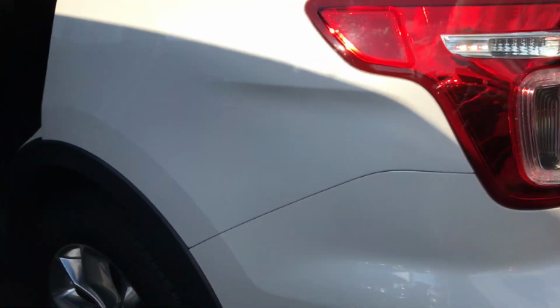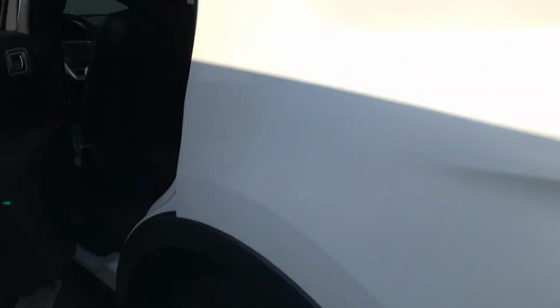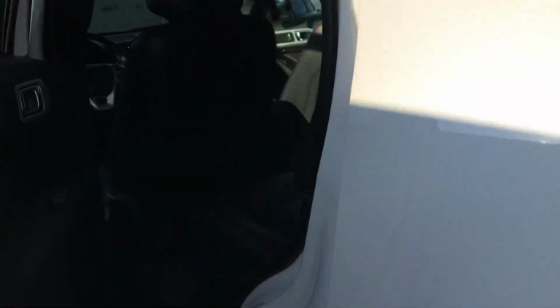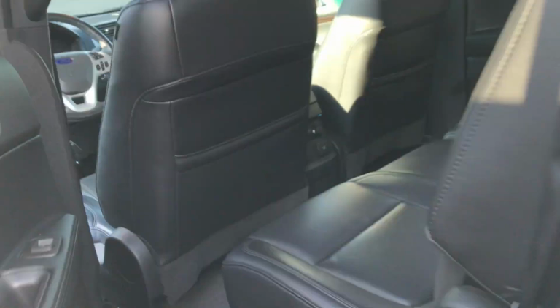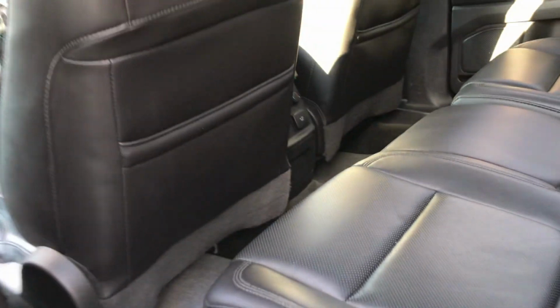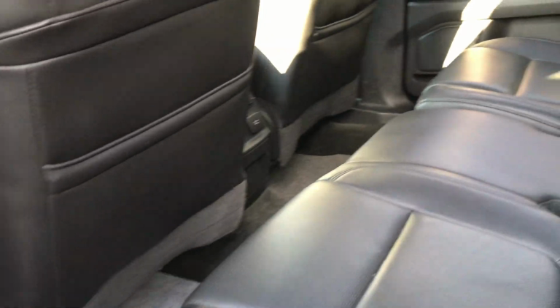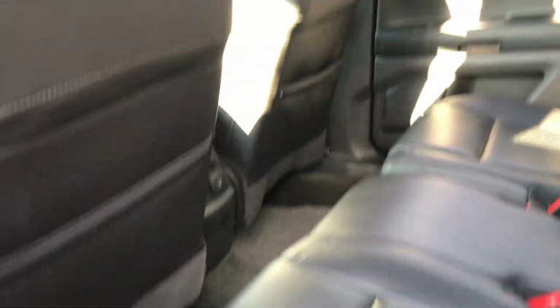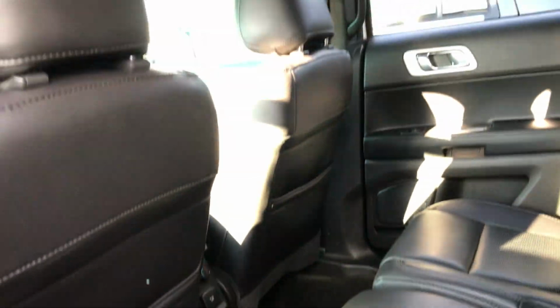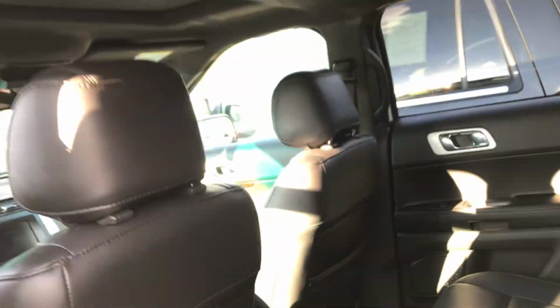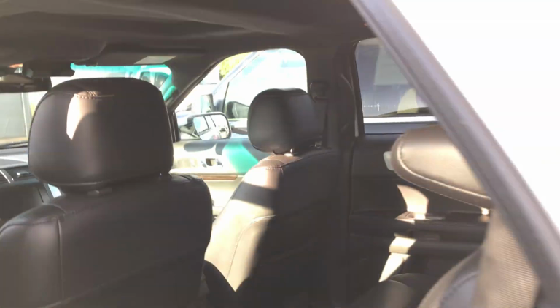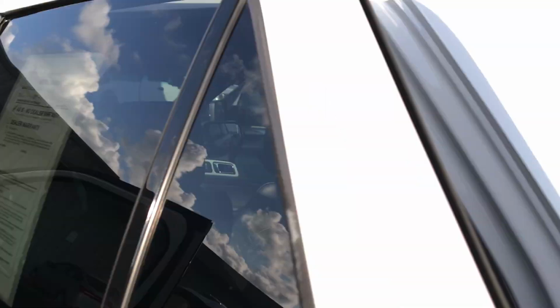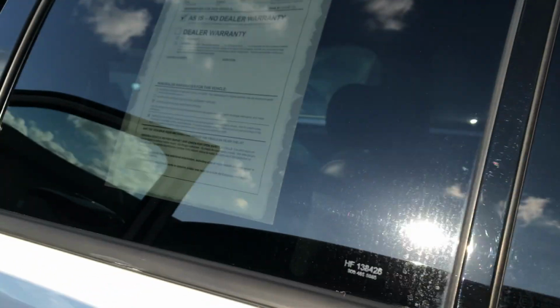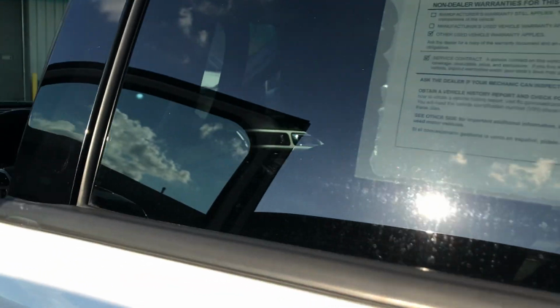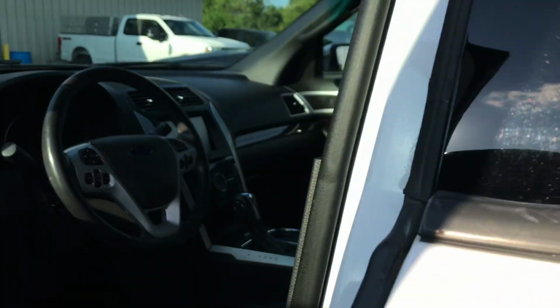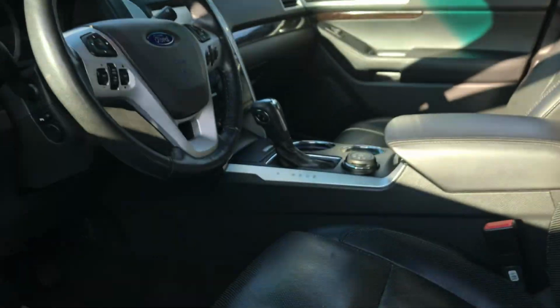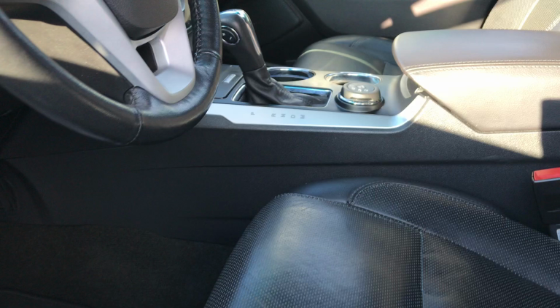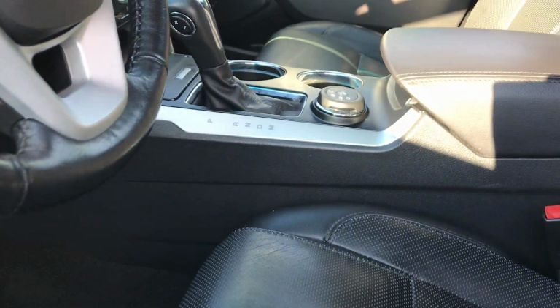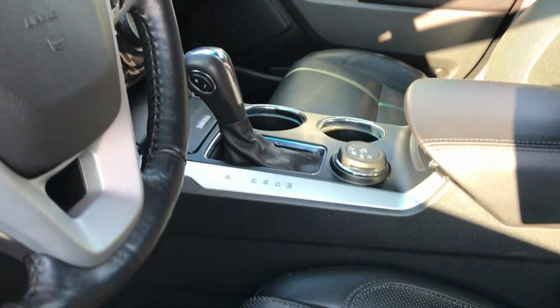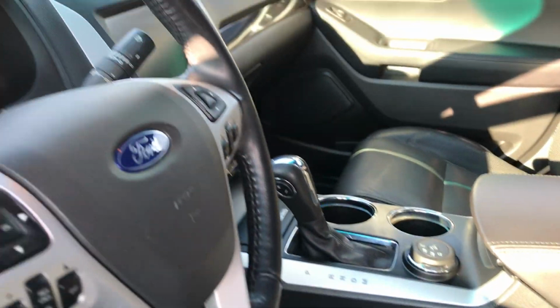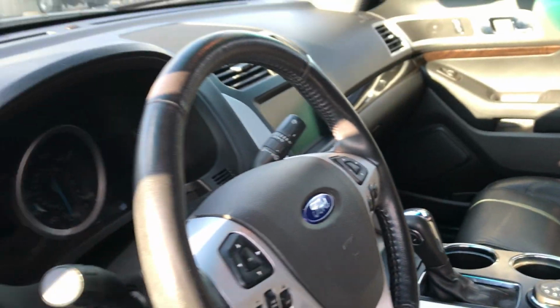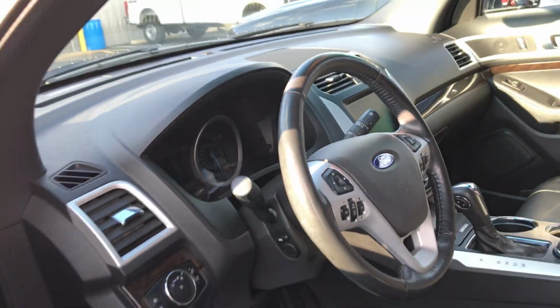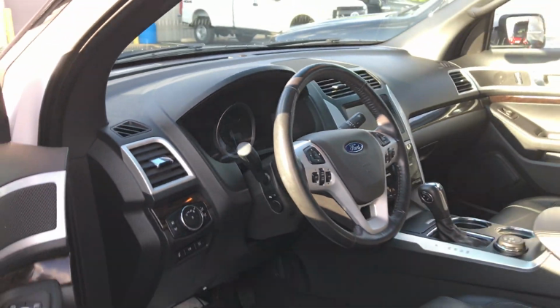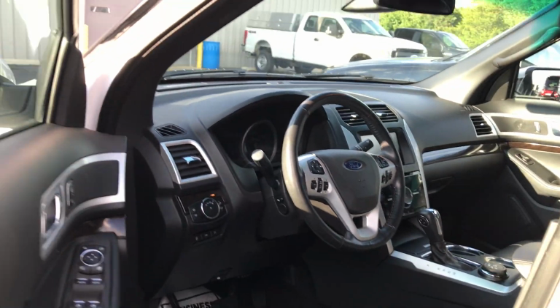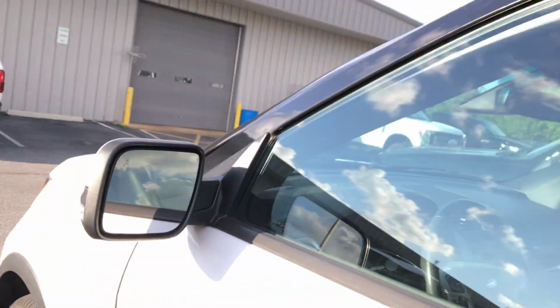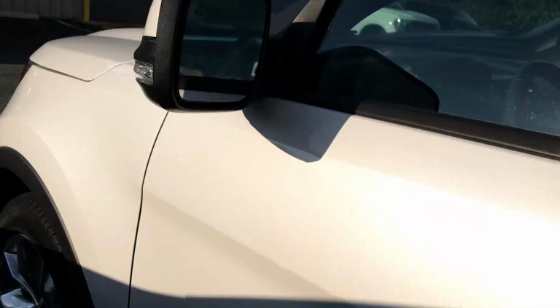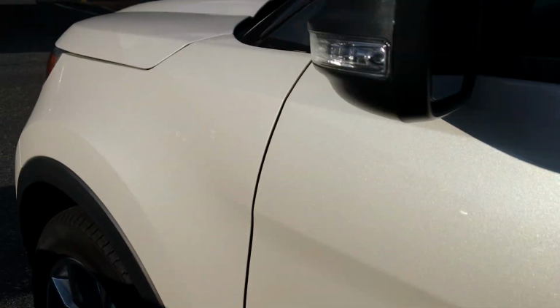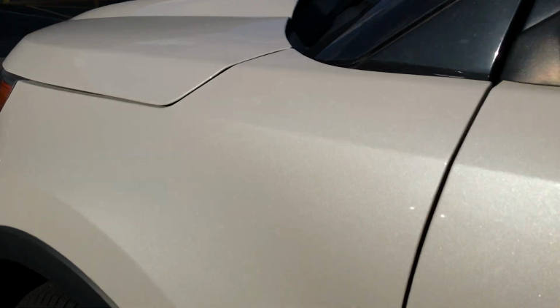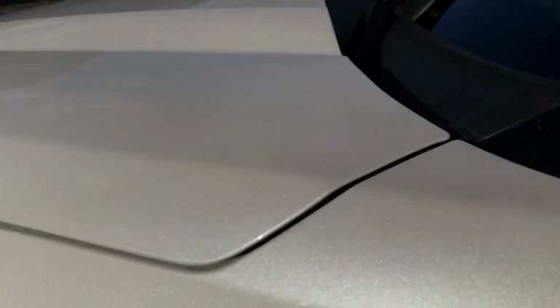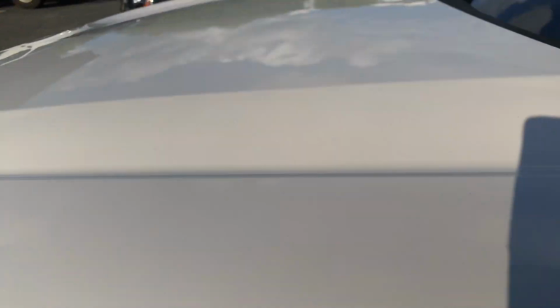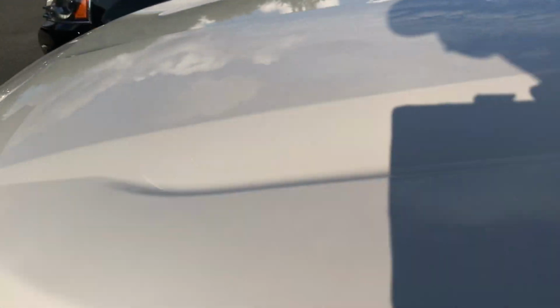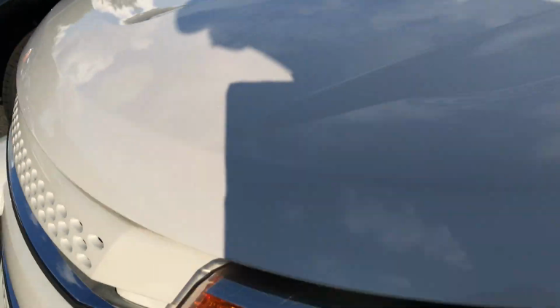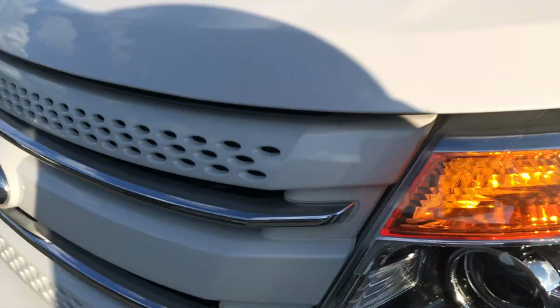Look at some of these features — excellent condition 2013, has a full glass roof, lots of options, very nice condition. Check this out.